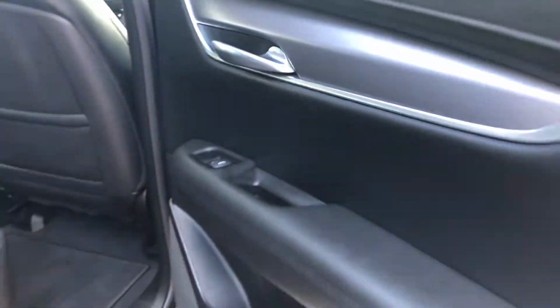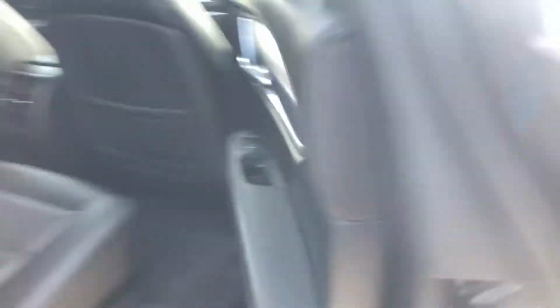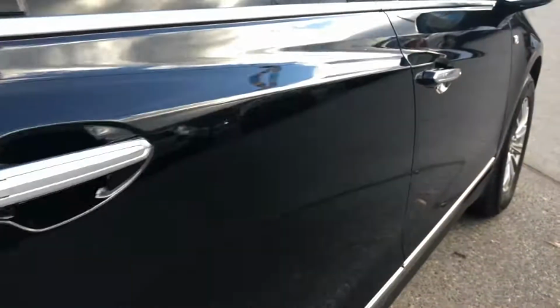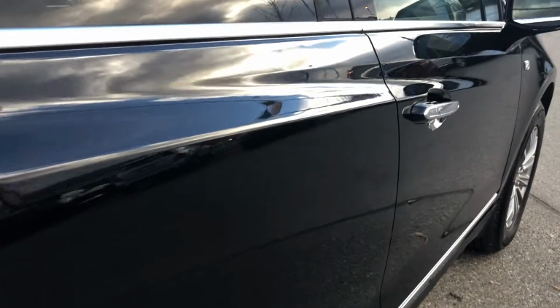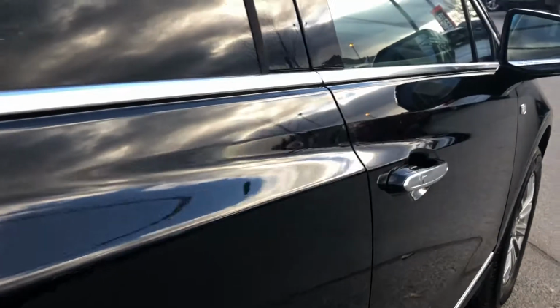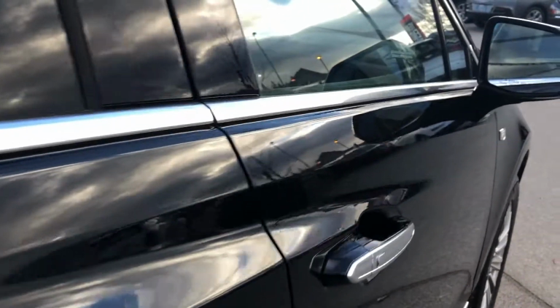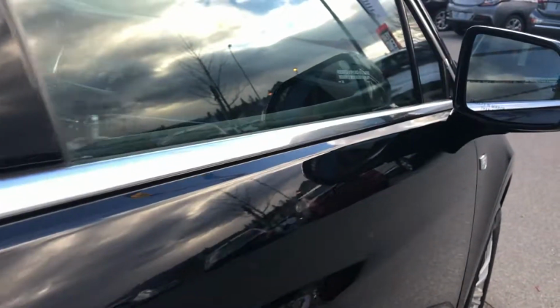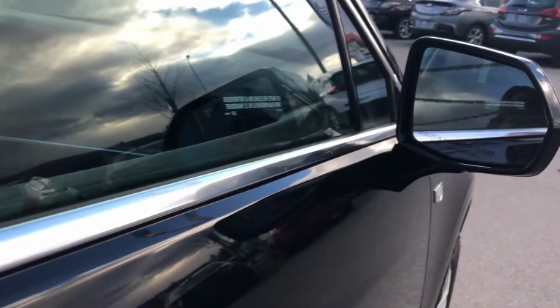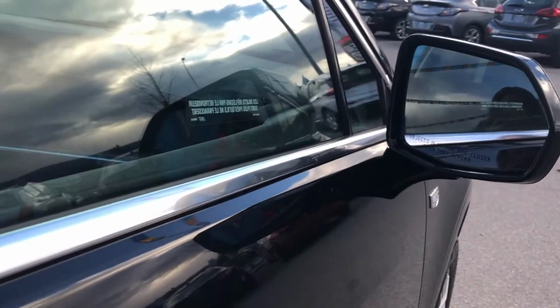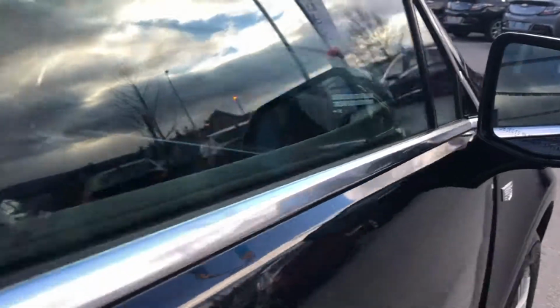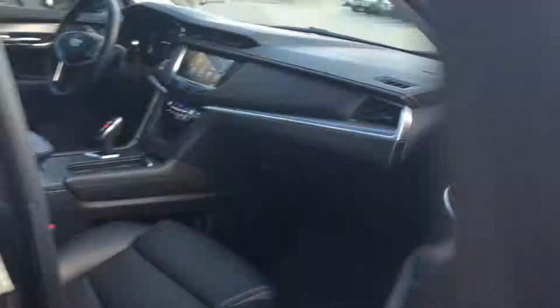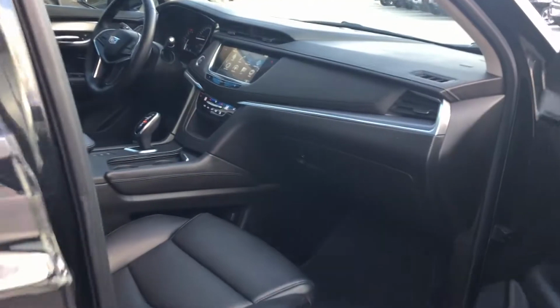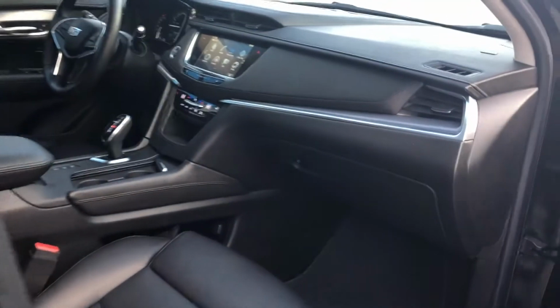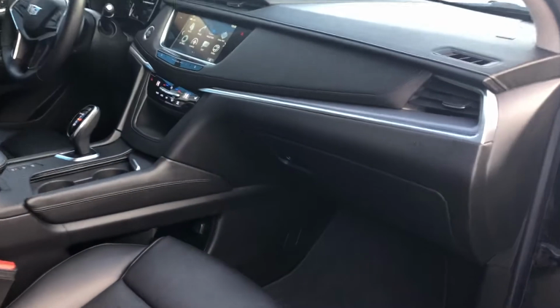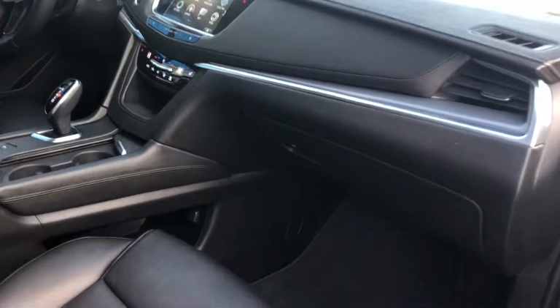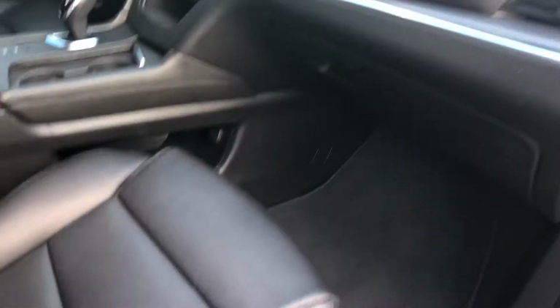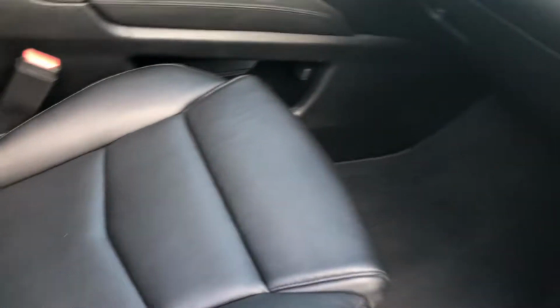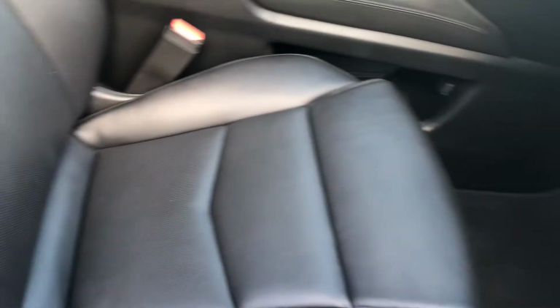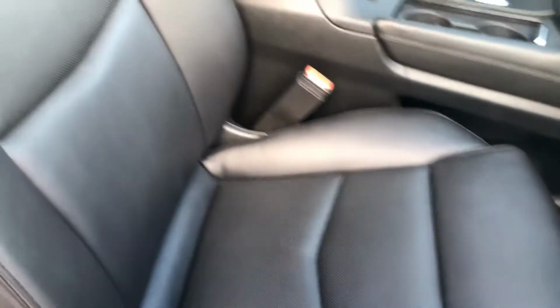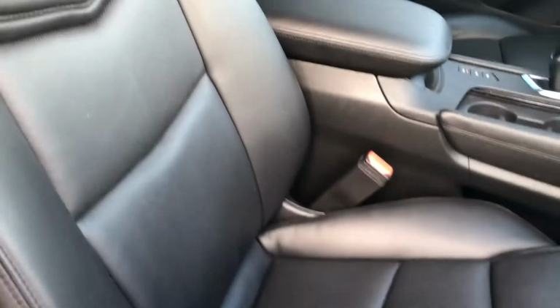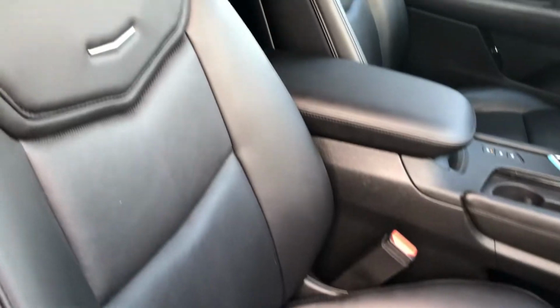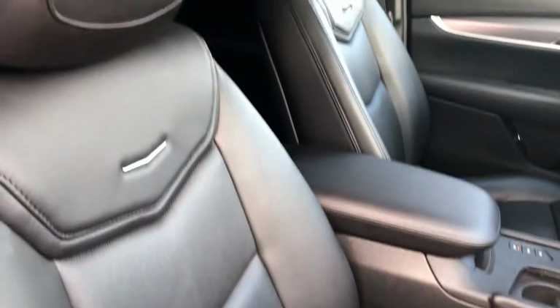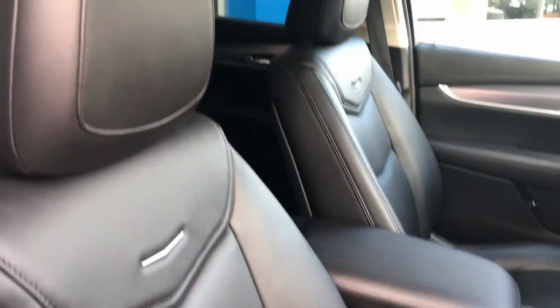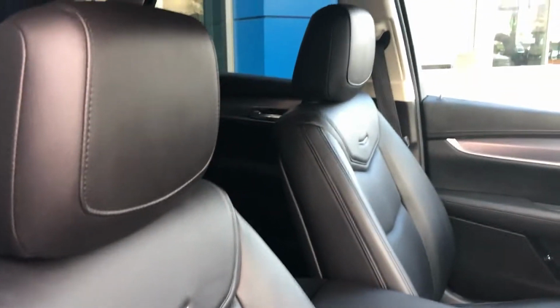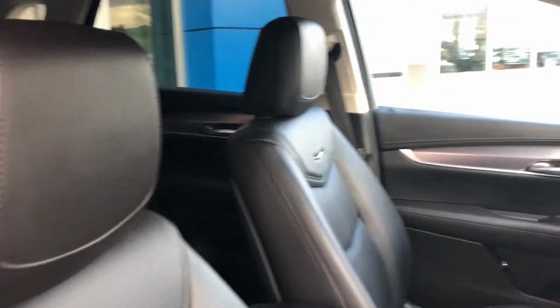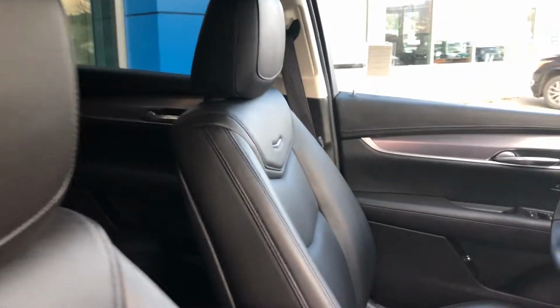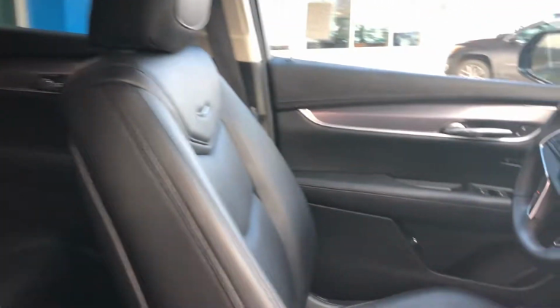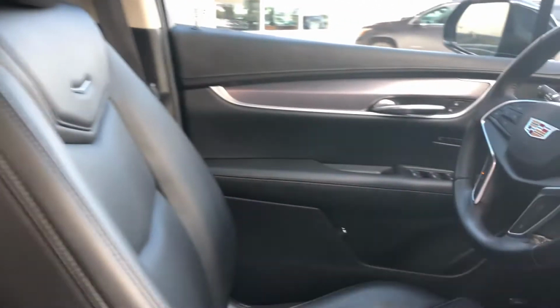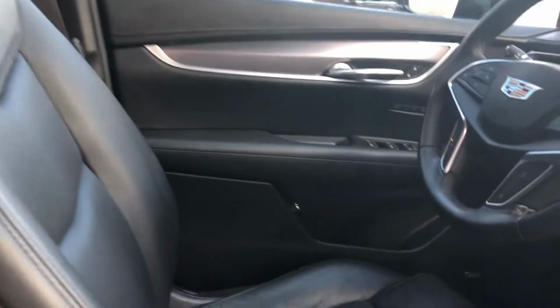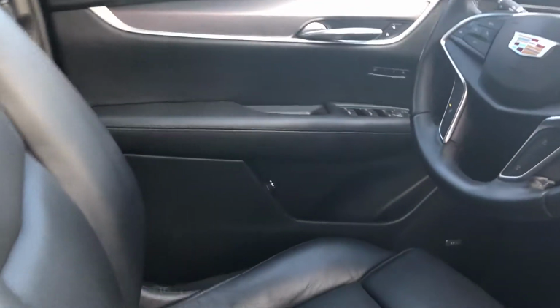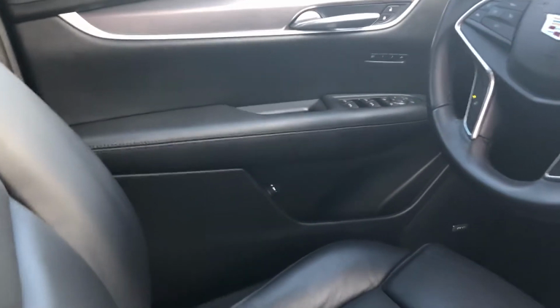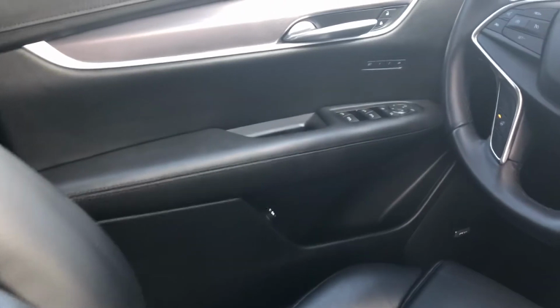Over here at Kelowna Chevrolet, if your vehicle needs maintenance or repairs, you can count on us to provide exceptional service. We offer temporary loaner vehicles for your convenience, or try out our valet service — we'll pick you up and drop you off when your service is completed.